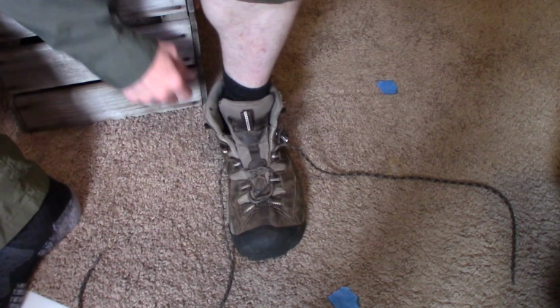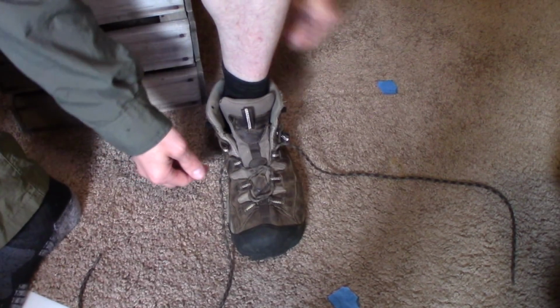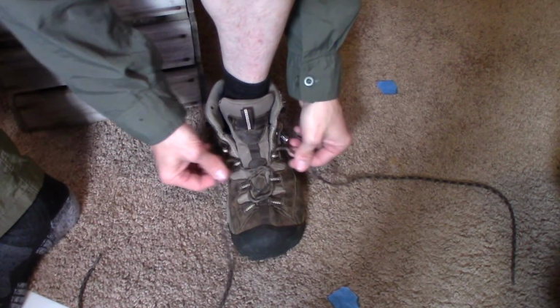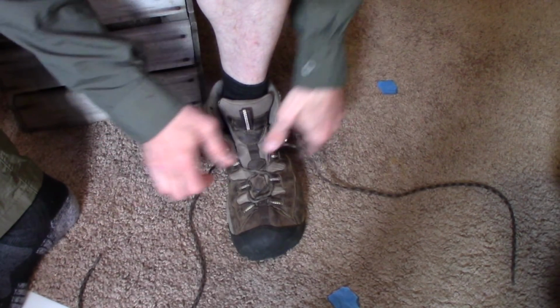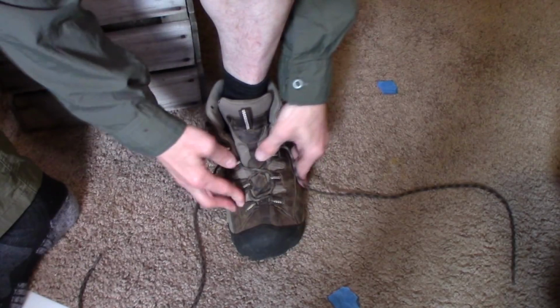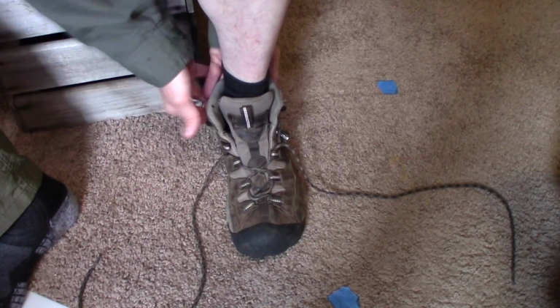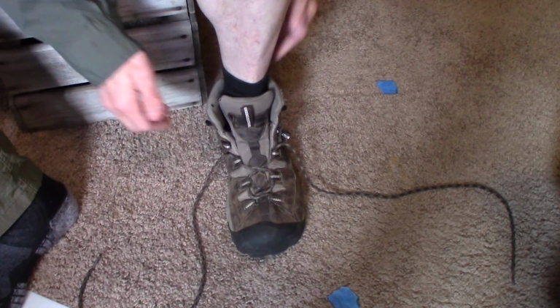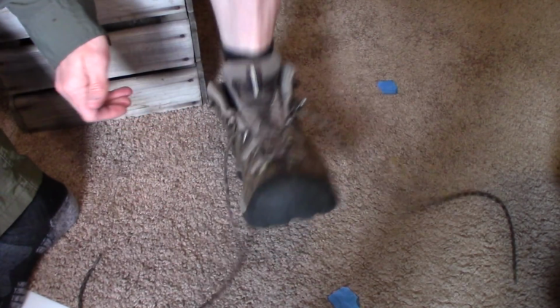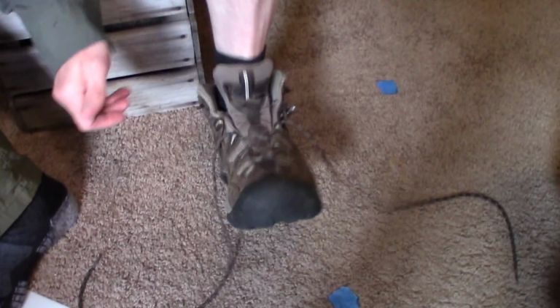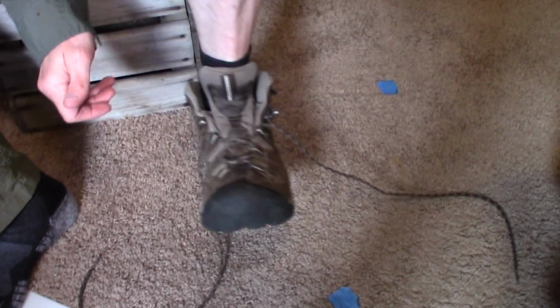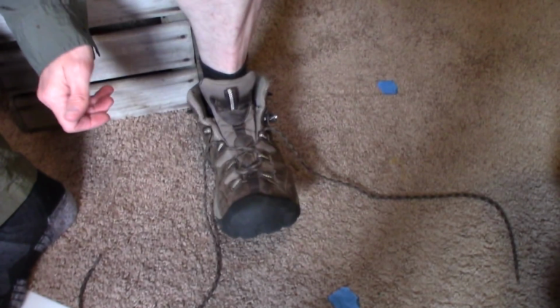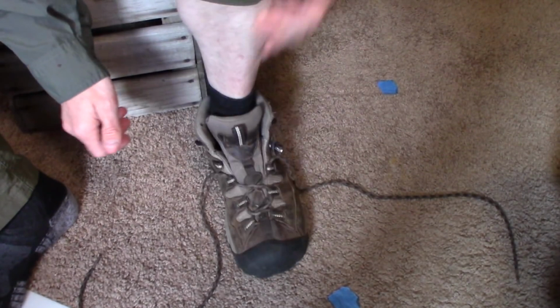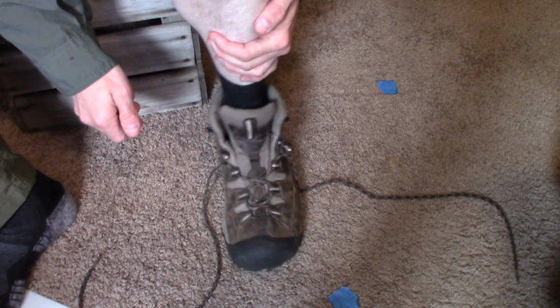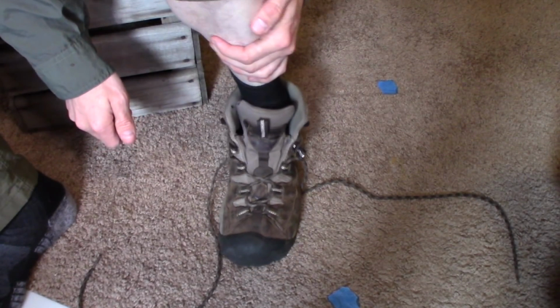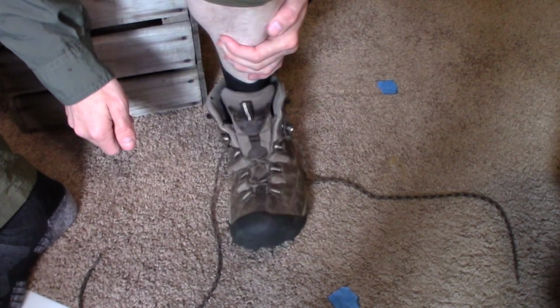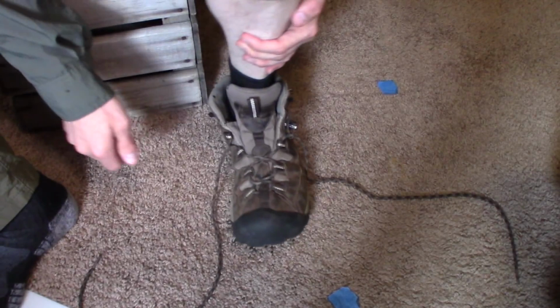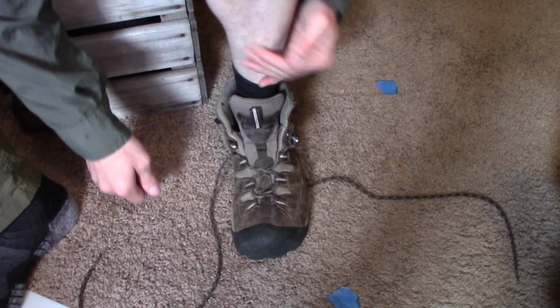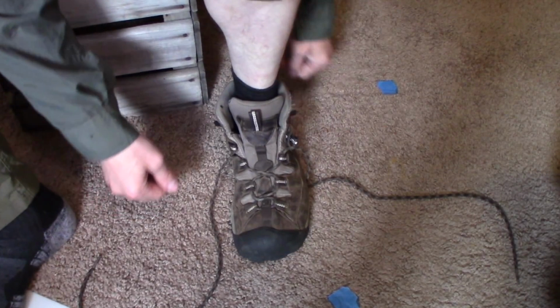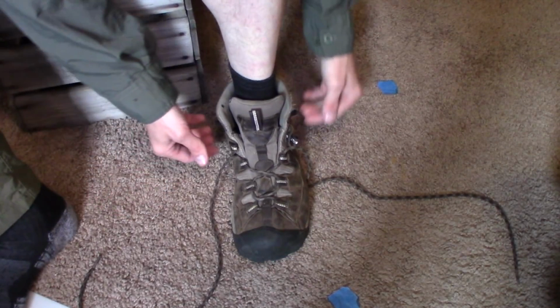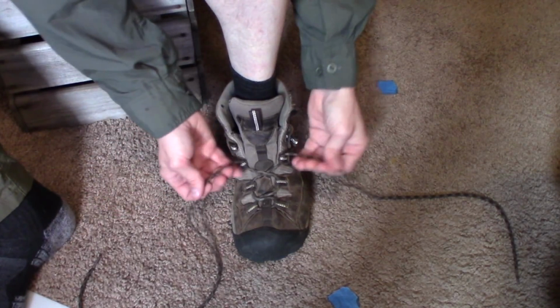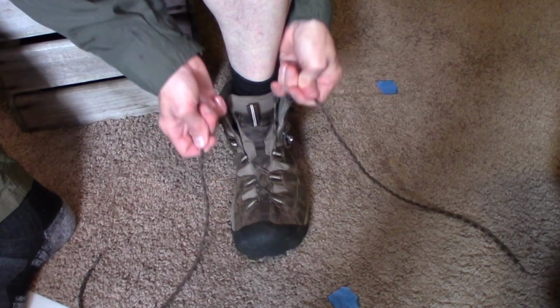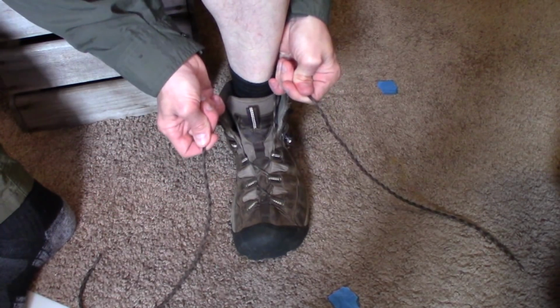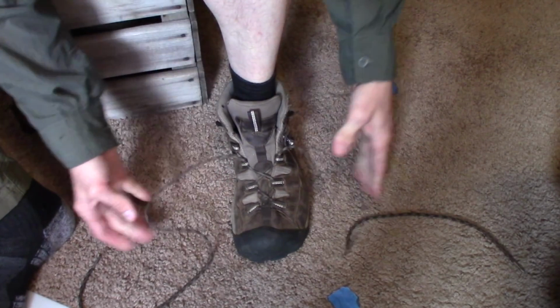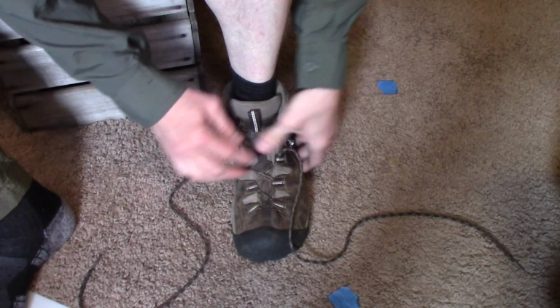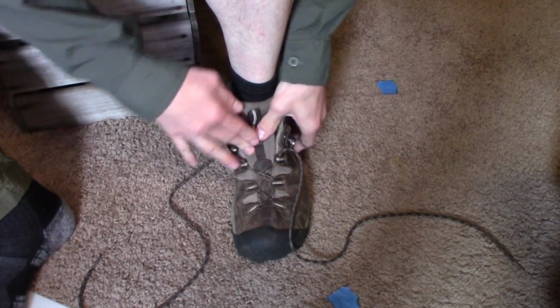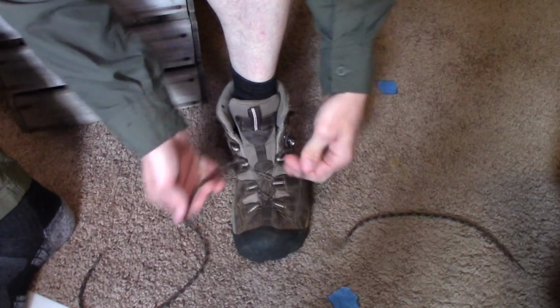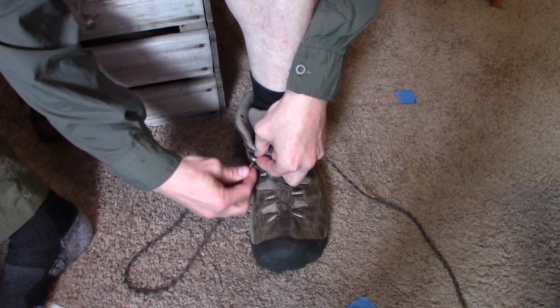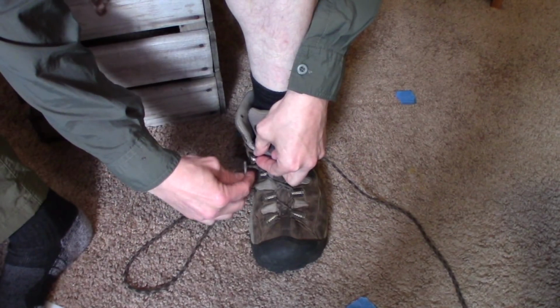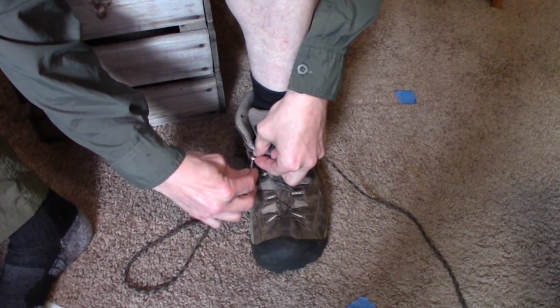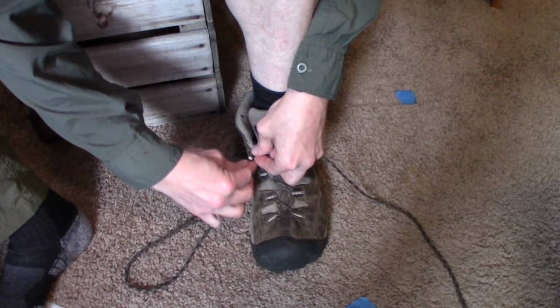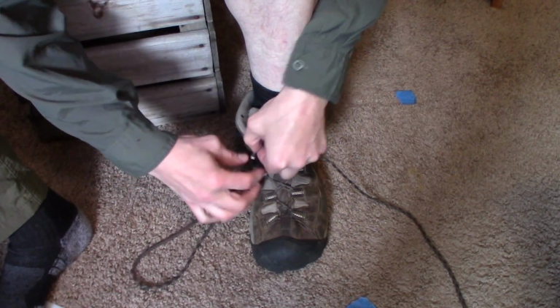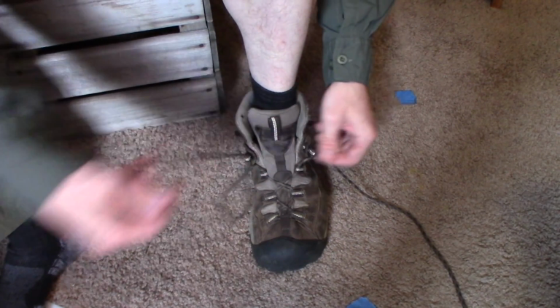We're going to start out with our laces loose. Get our foot in, kick it back to make sure our heel is seated in the back of the boot. Now we snug that up. Now we're going to tie what is called a sherpa knot.